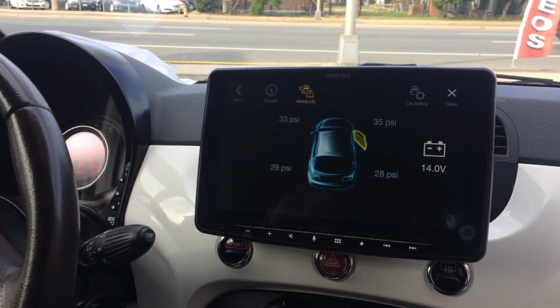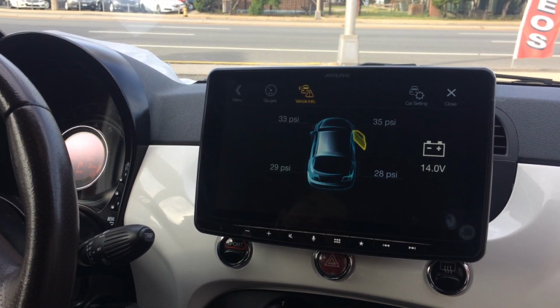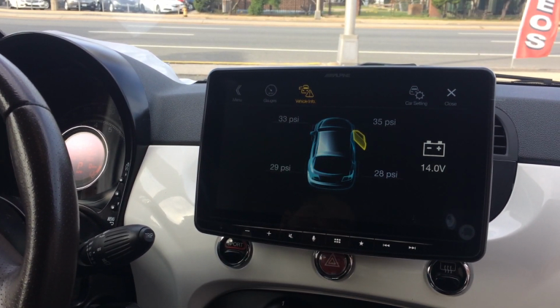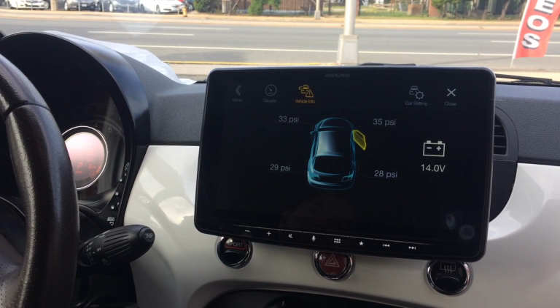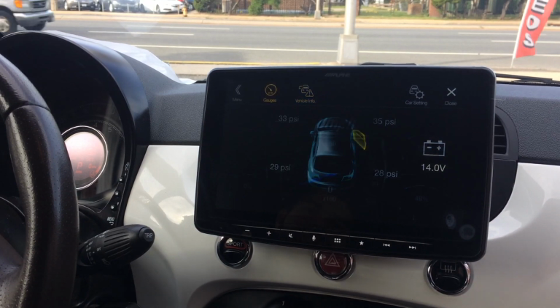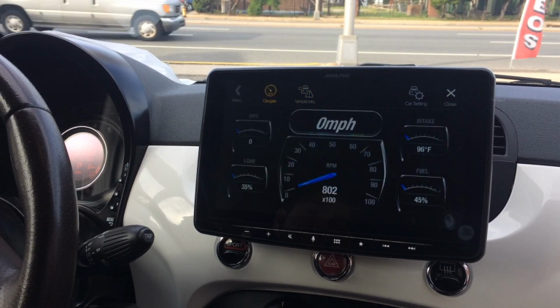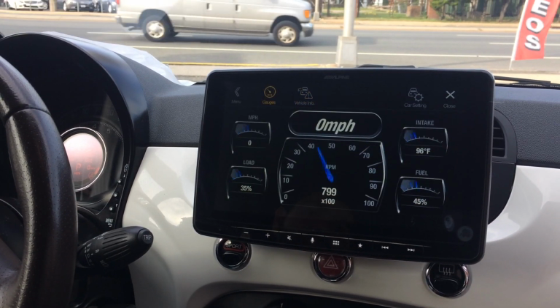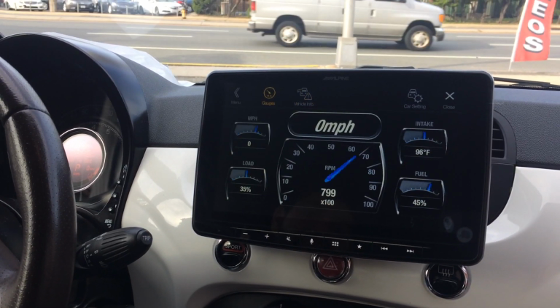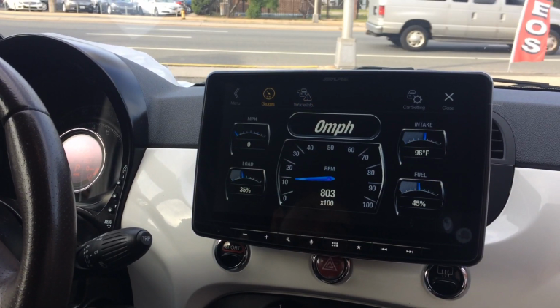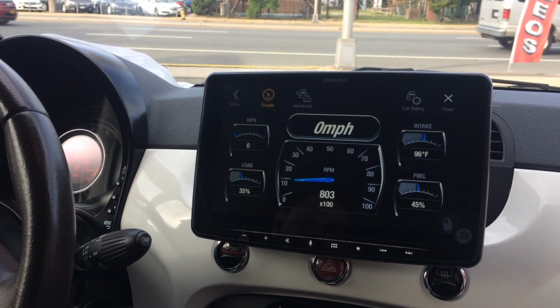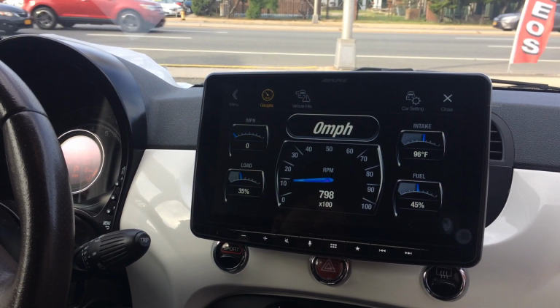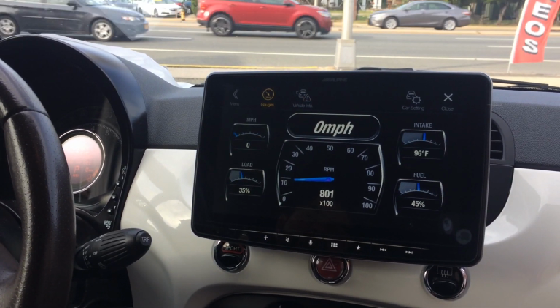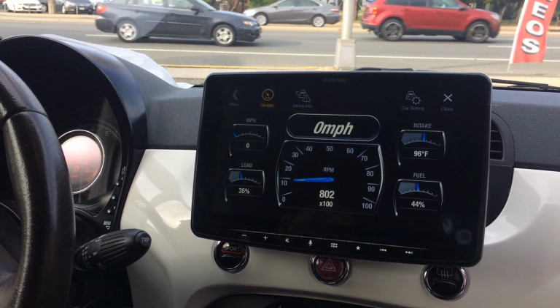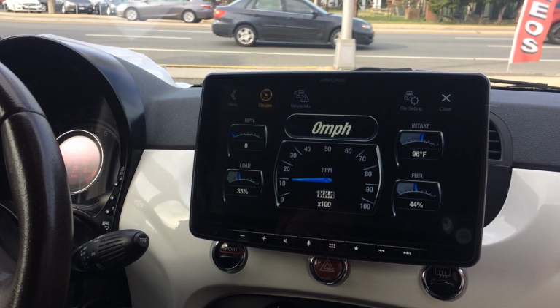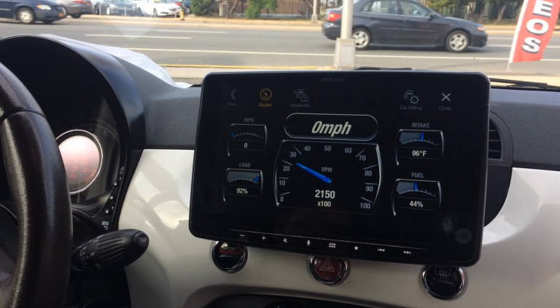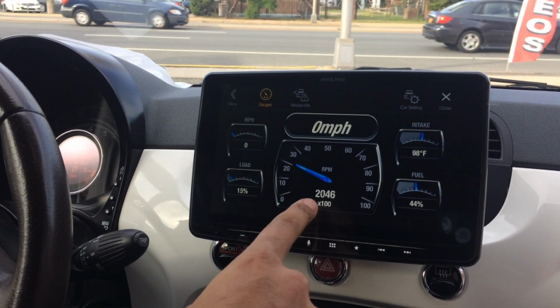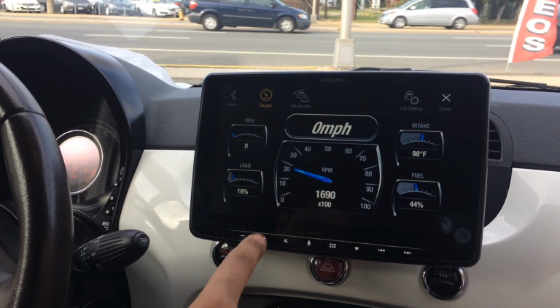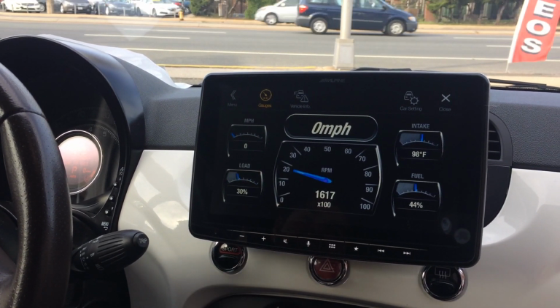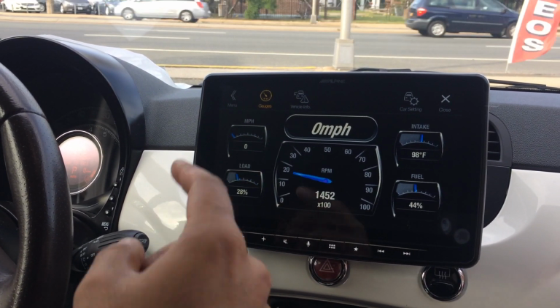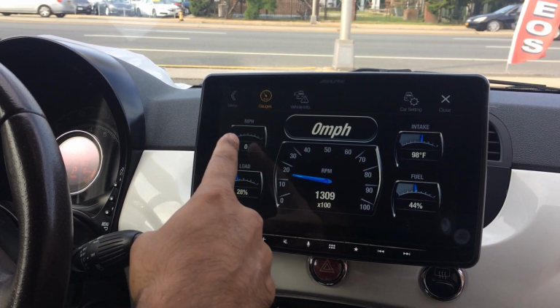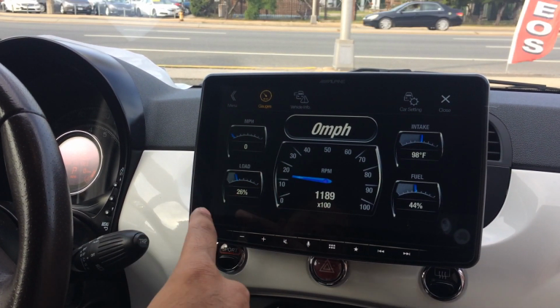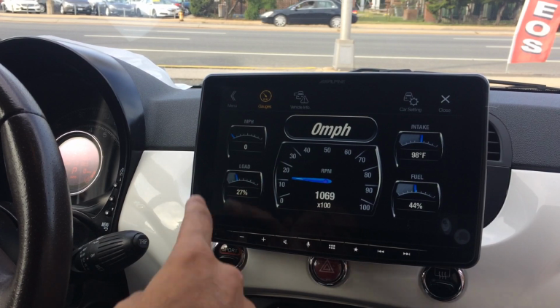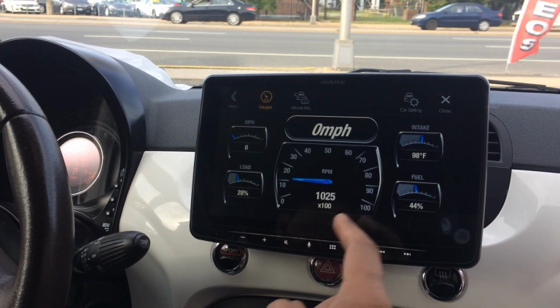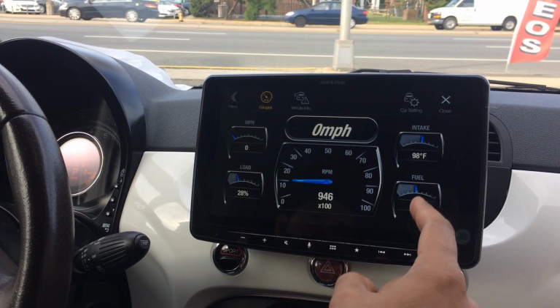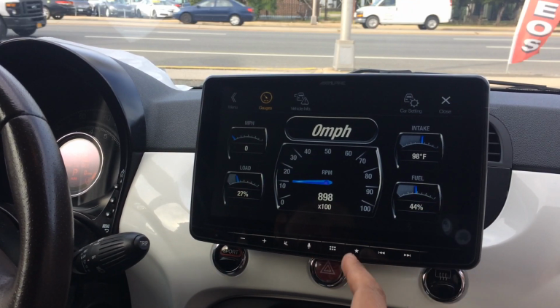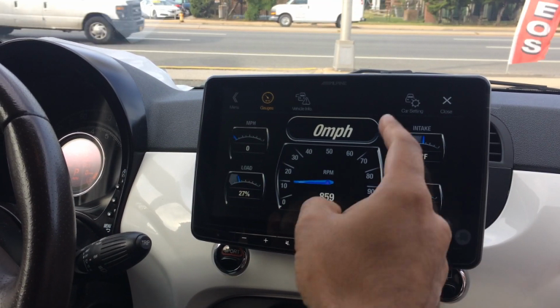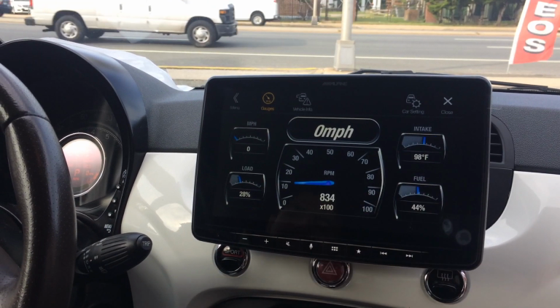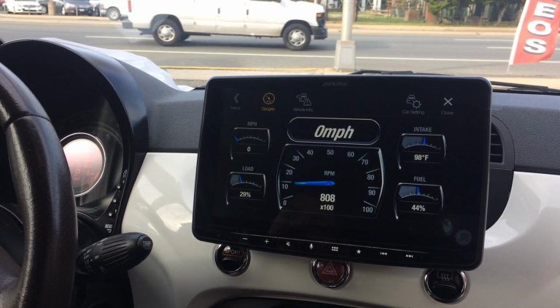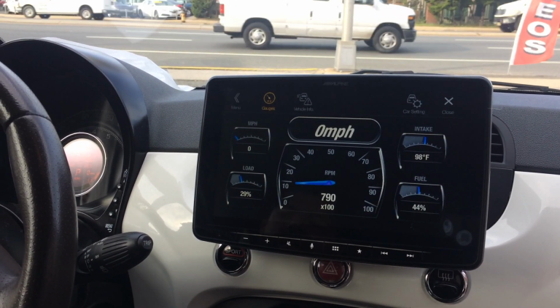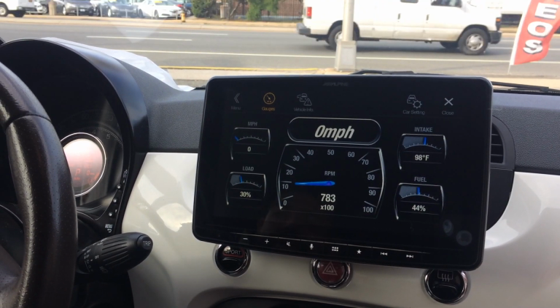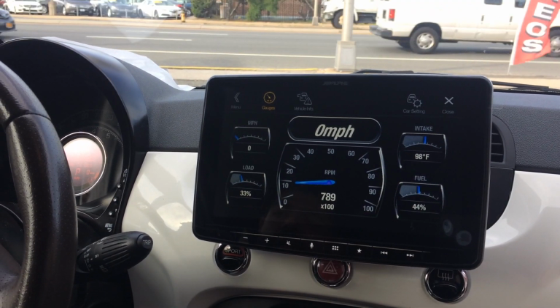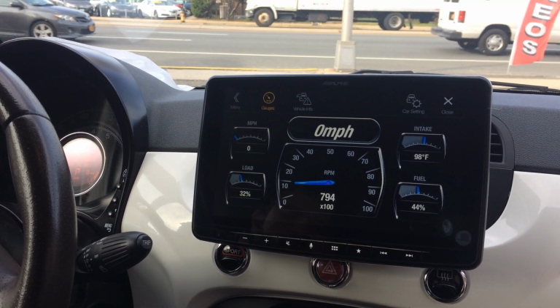In addition to that, we also integrated vehicle gauges — tire pressure, RPM gauge, miles per hour, load, fuel, intake — and it's all accurate.